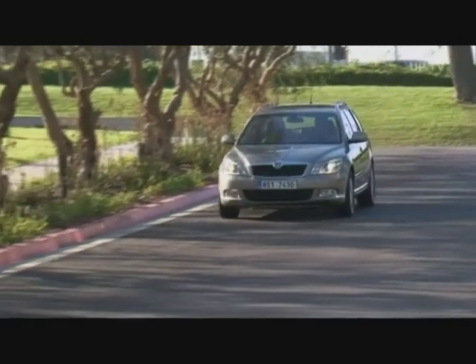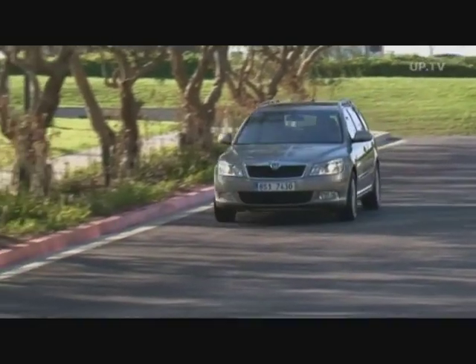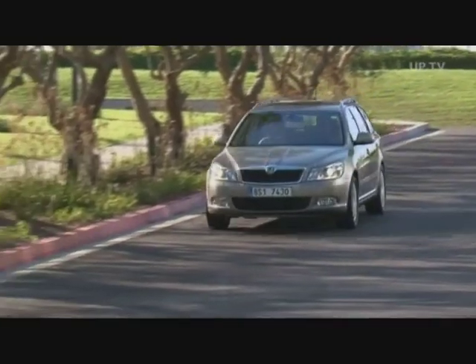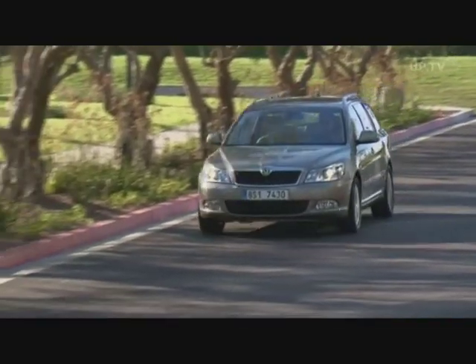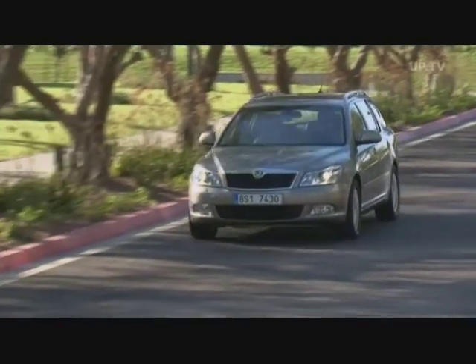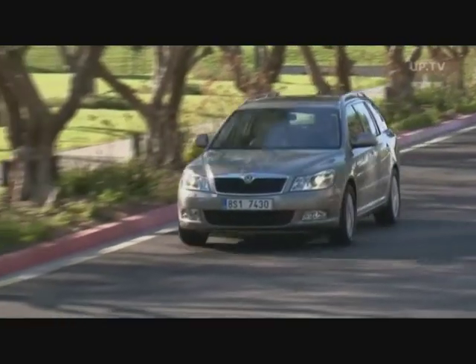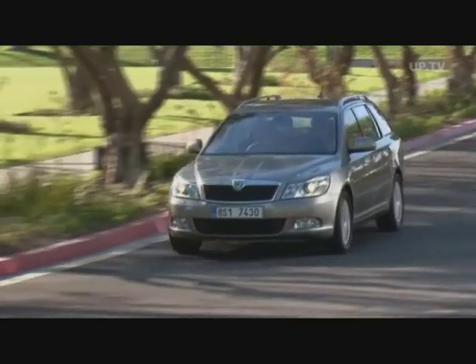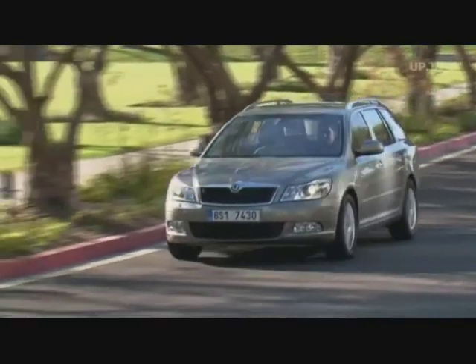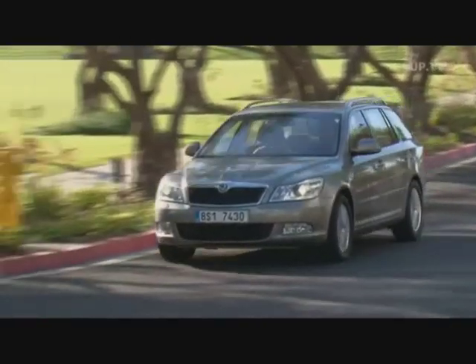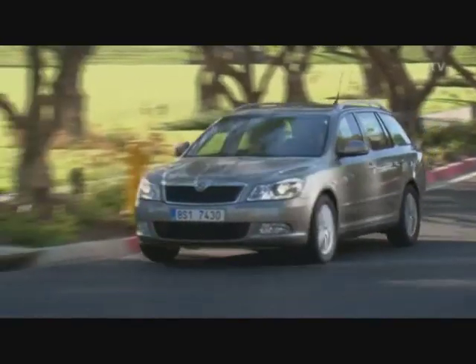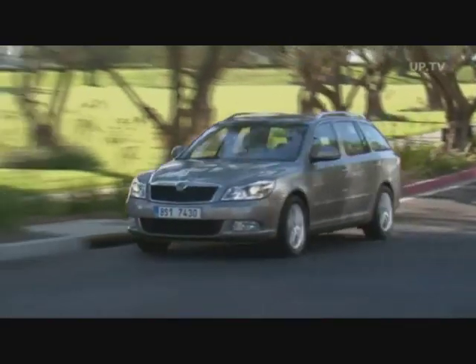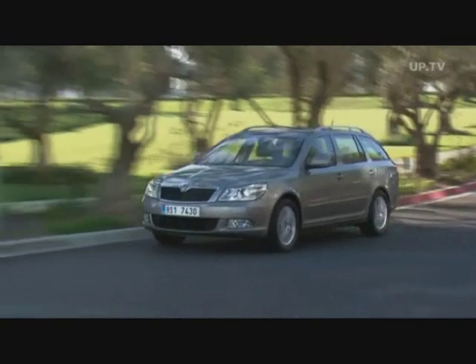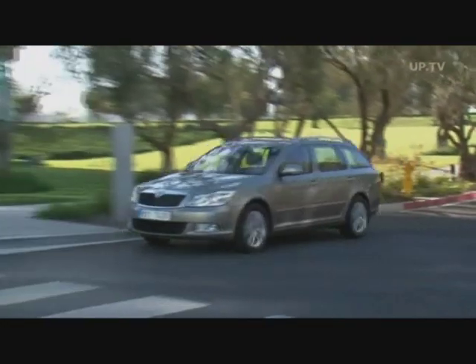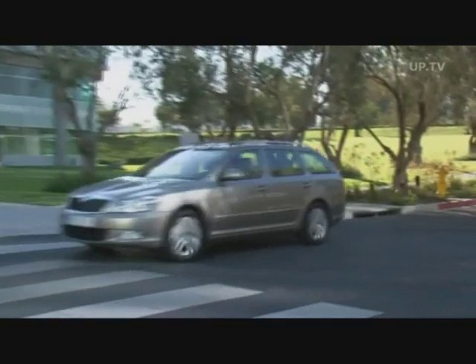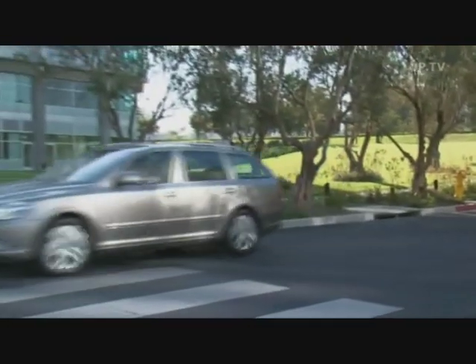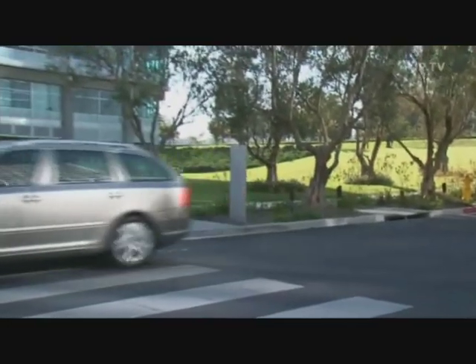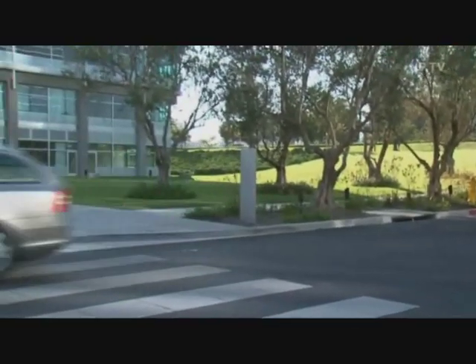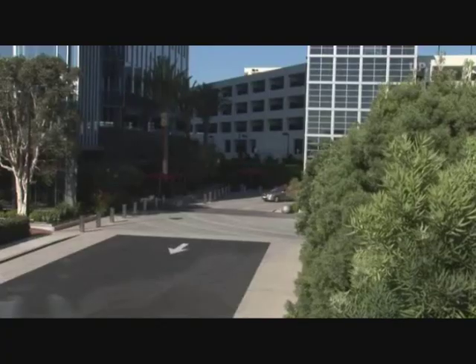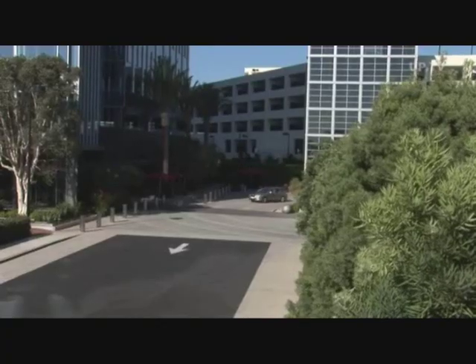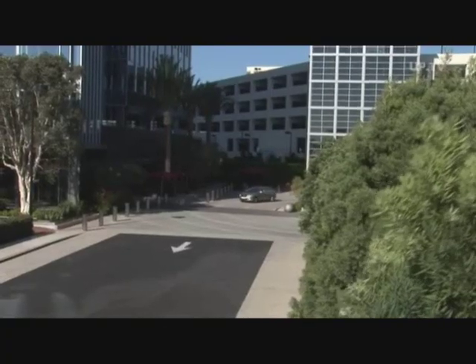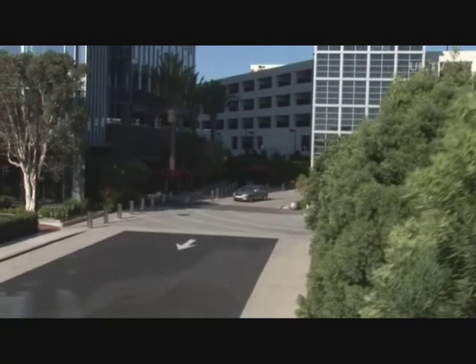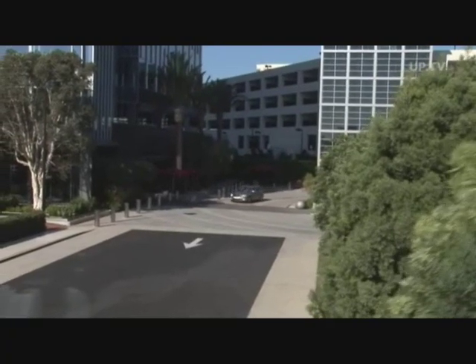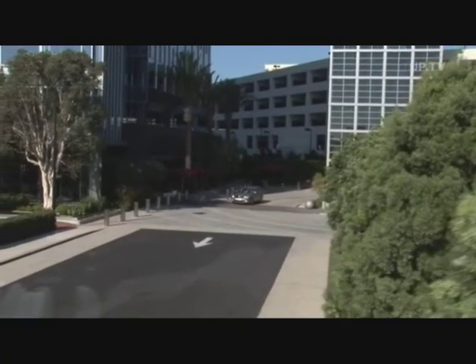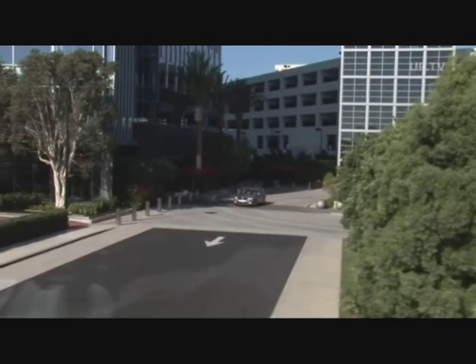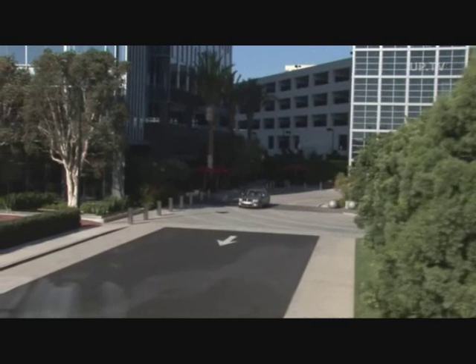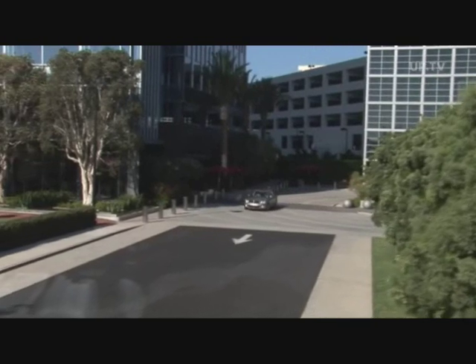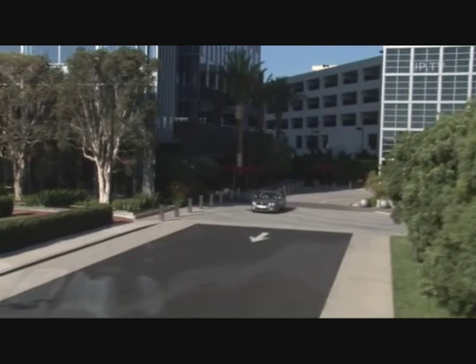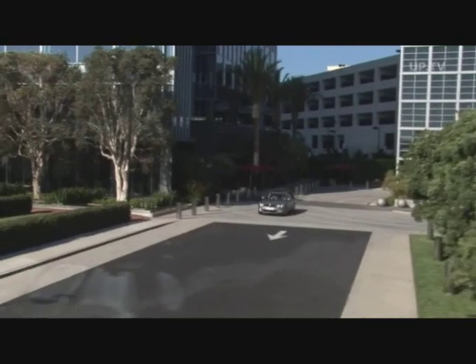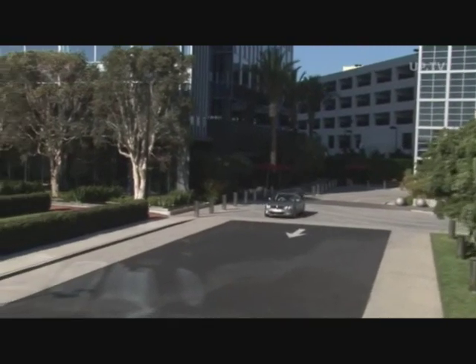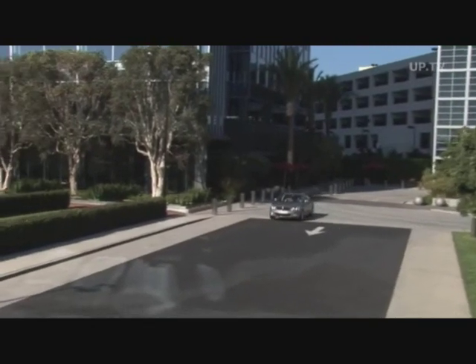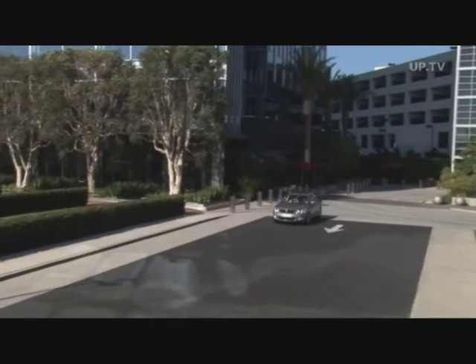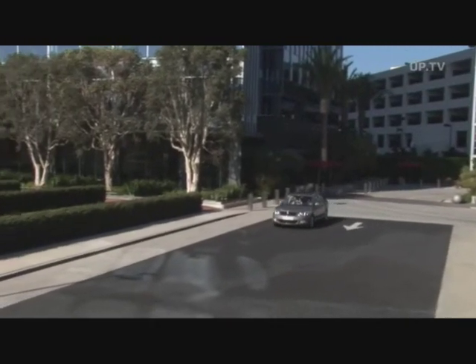Buyers have the choice between 11 engines, 4 trim lines, a station wagon and sedan, the sporty RS variant, or the off-roader, the Scout. Pricing goes from 15,290 to just under 33,000 euros.